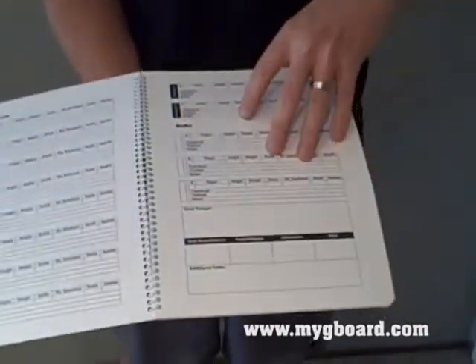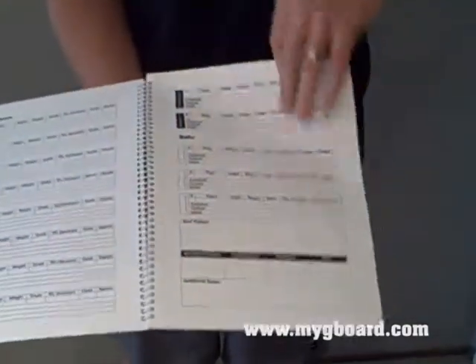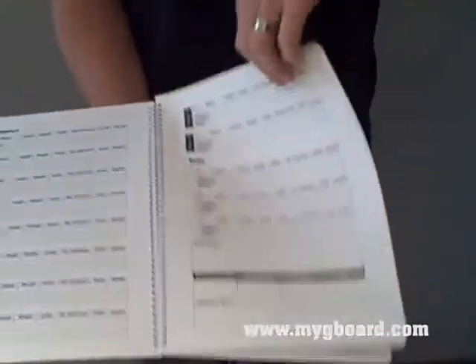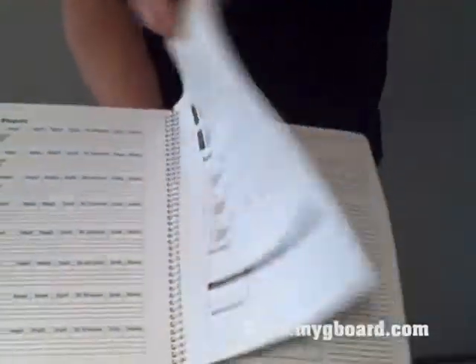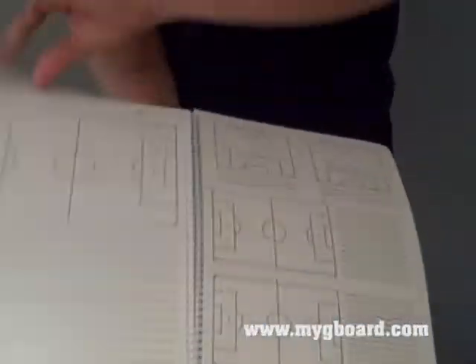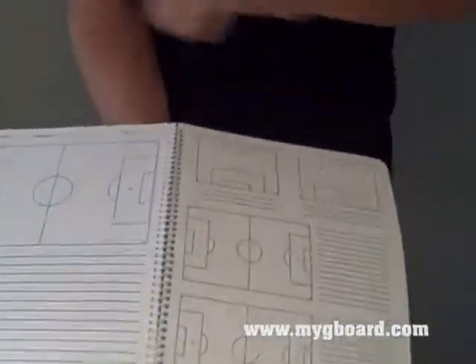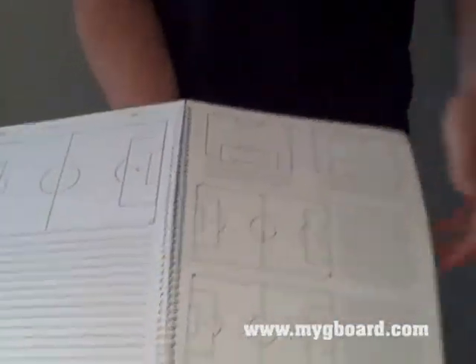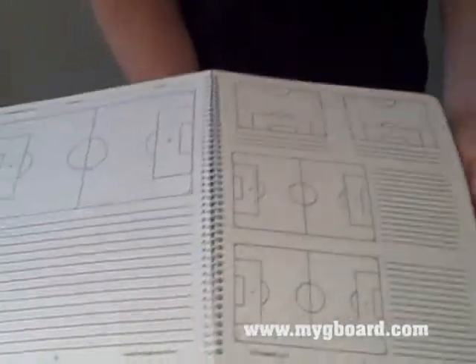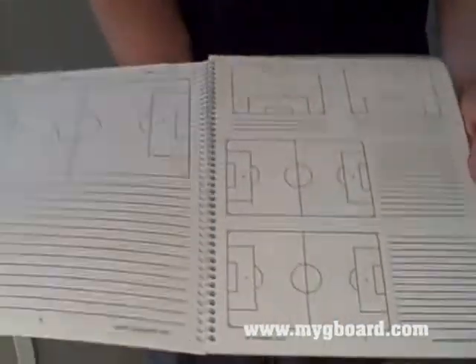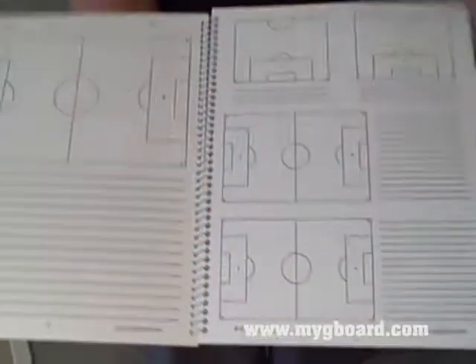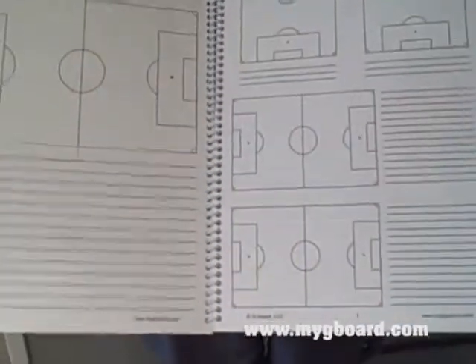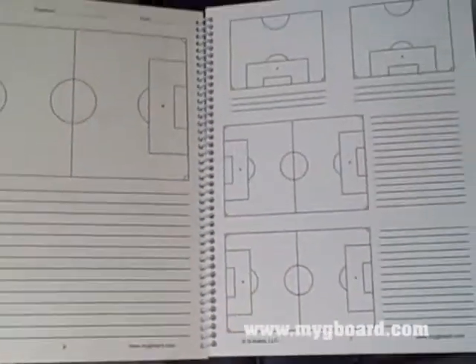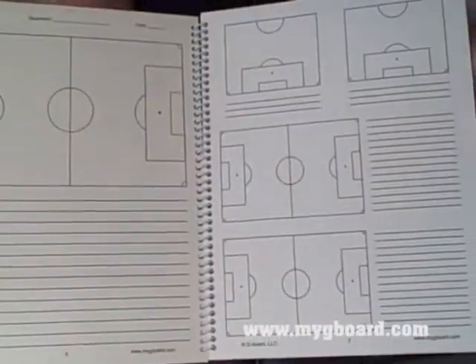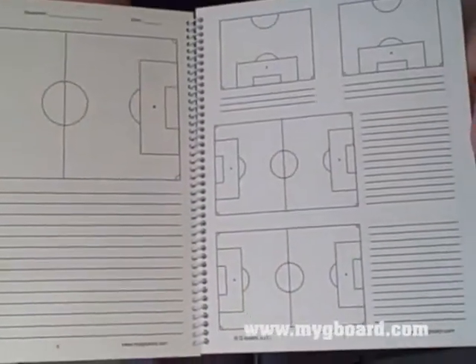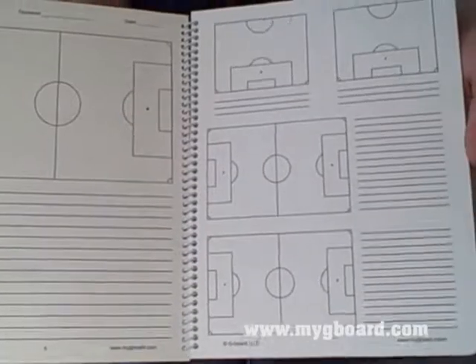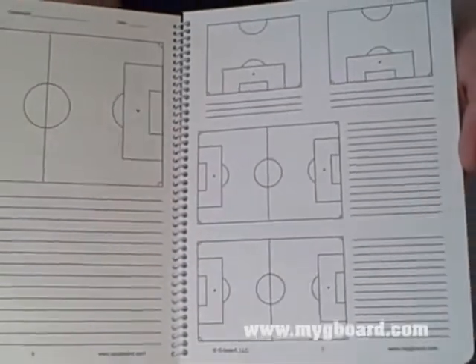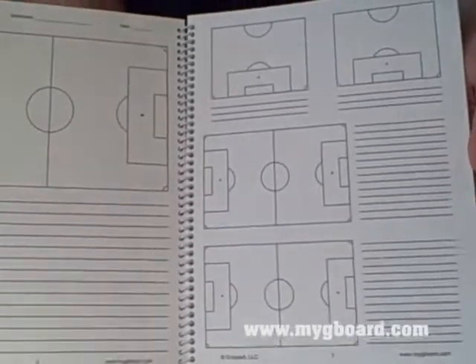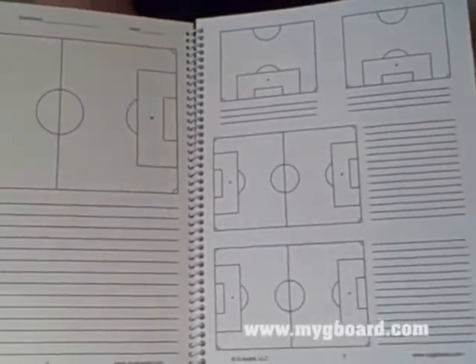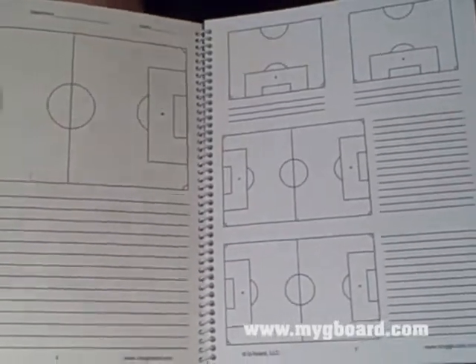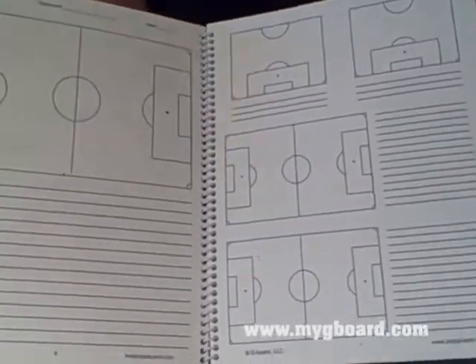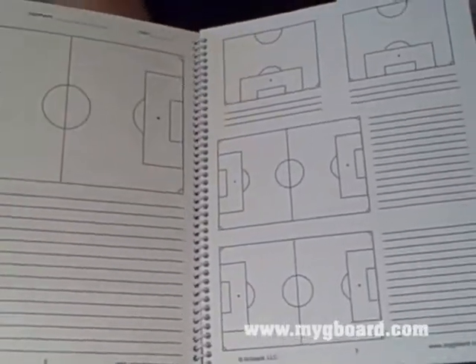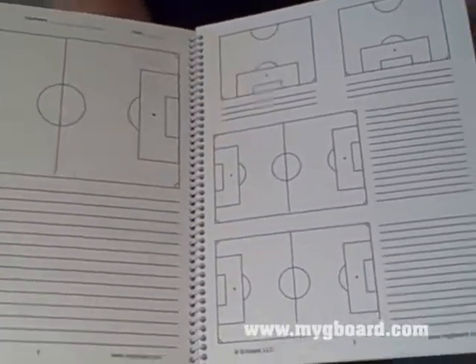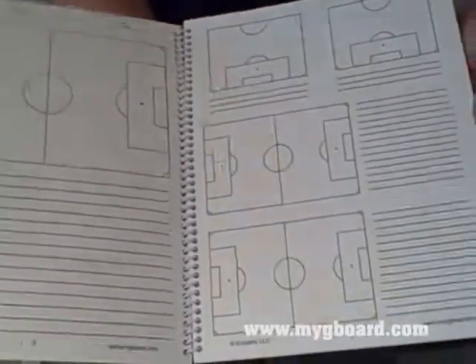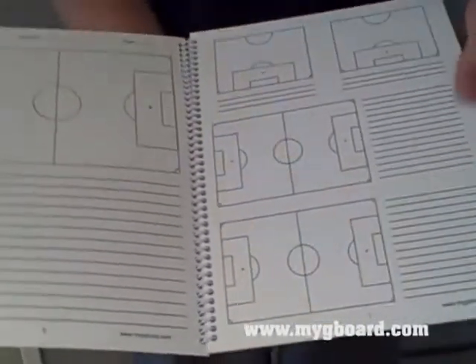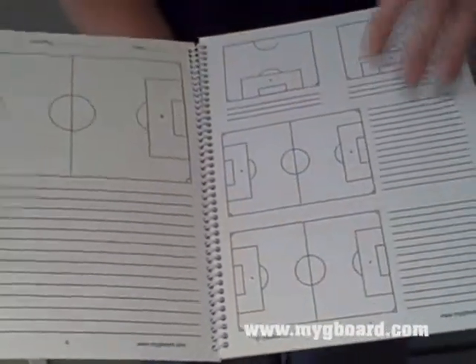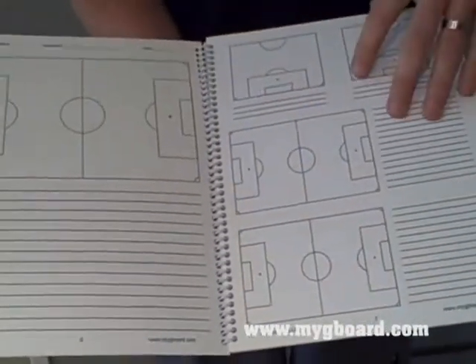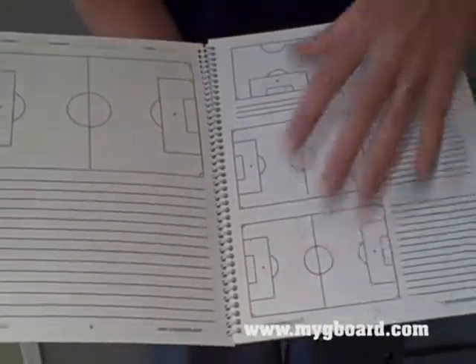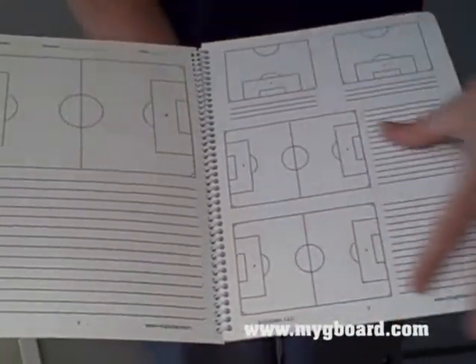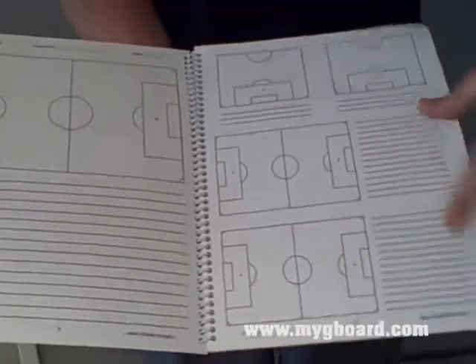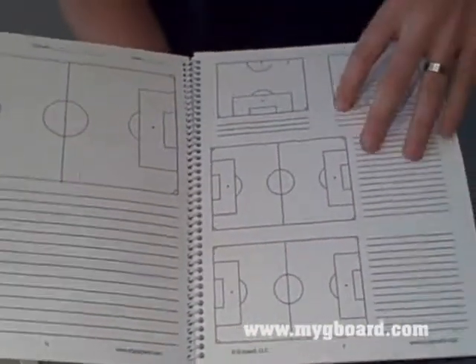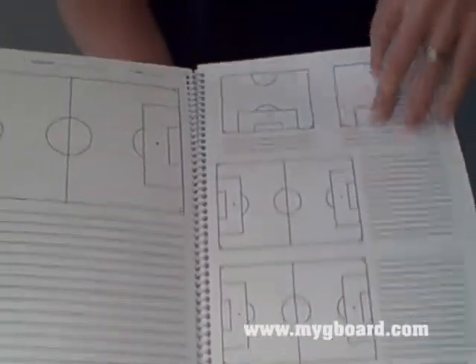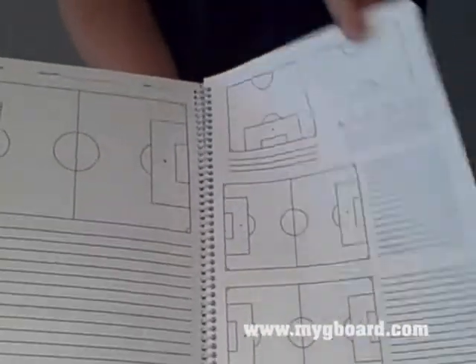Flip the page and we get into our attacking tactics section, where you get a full field, some half fields, and space to write notes.